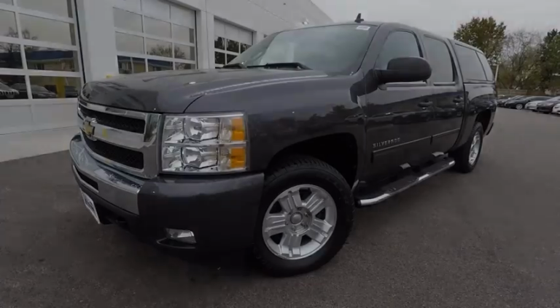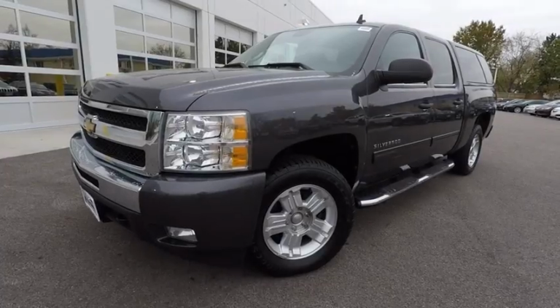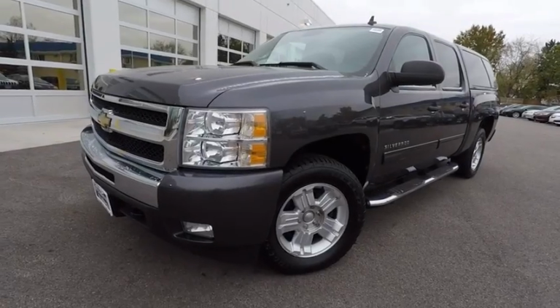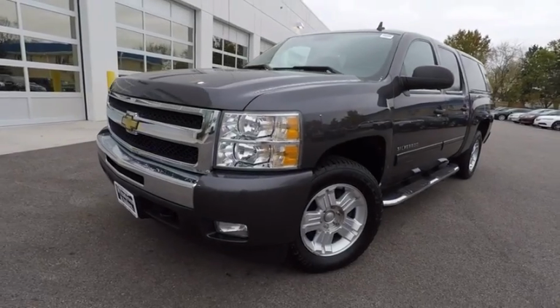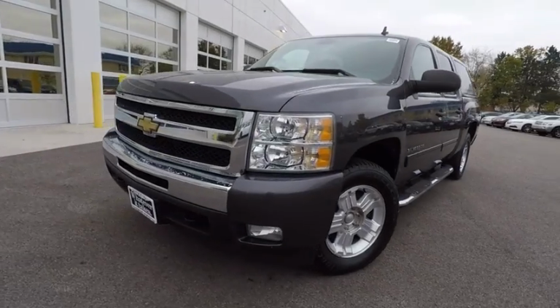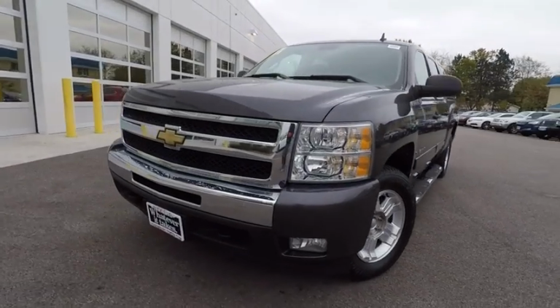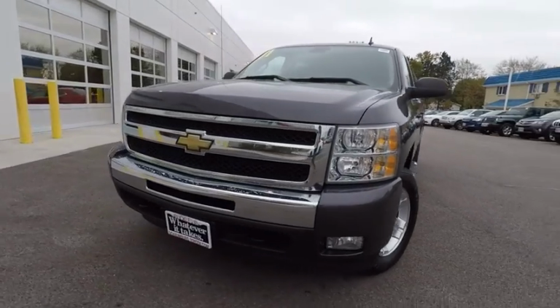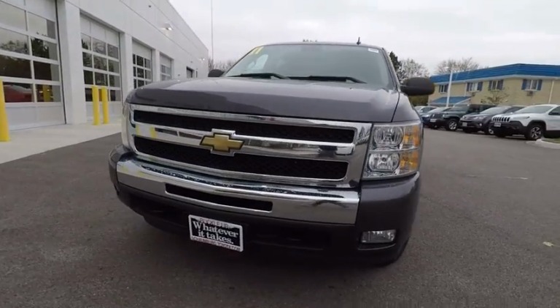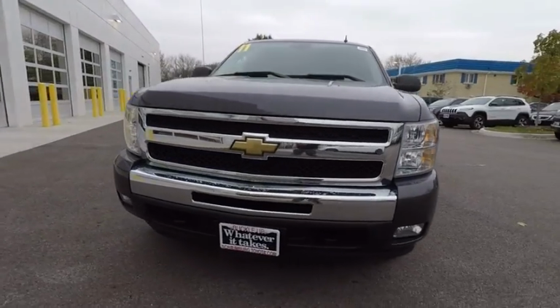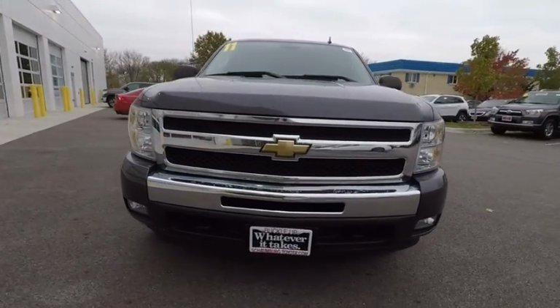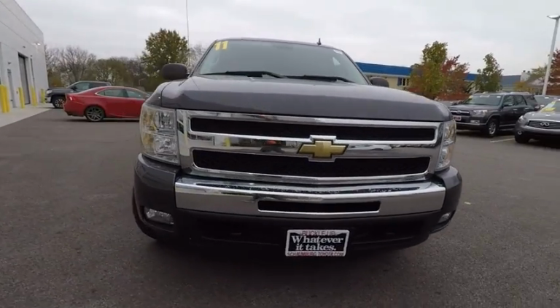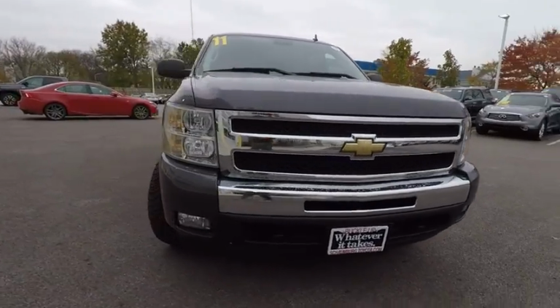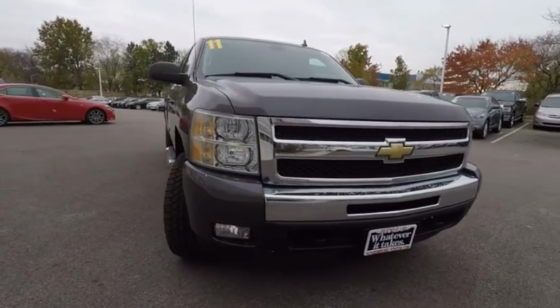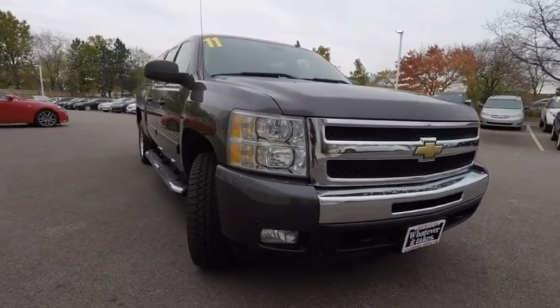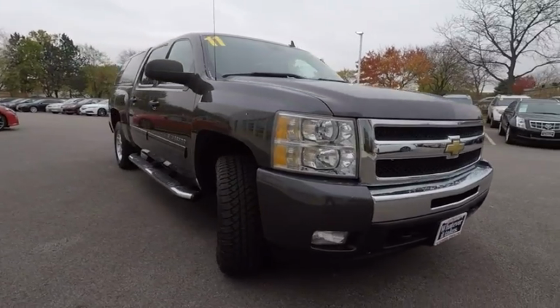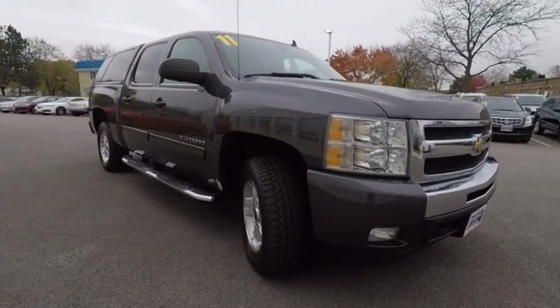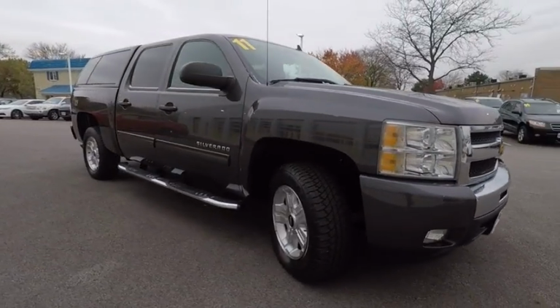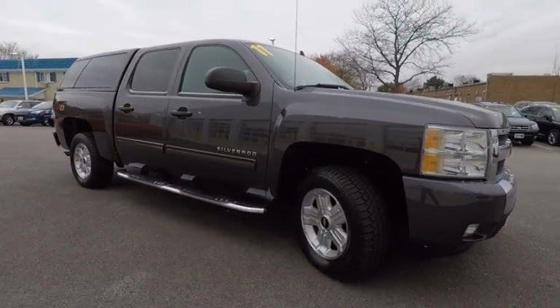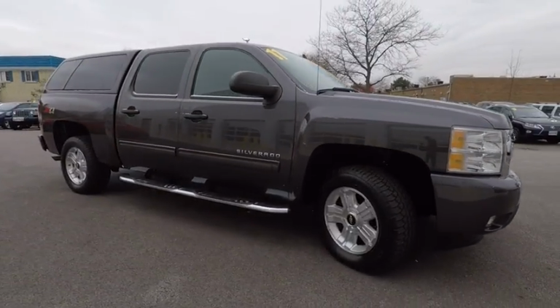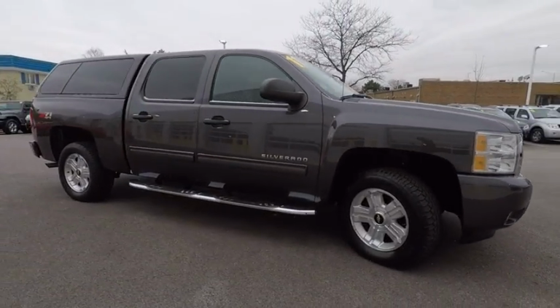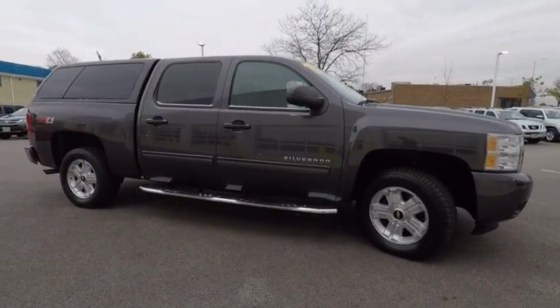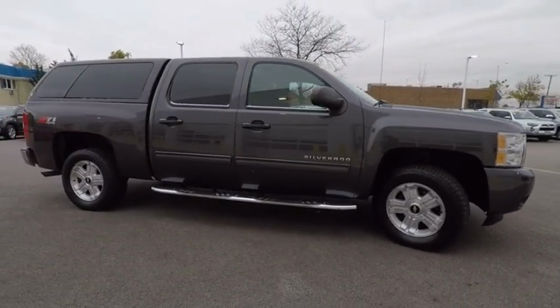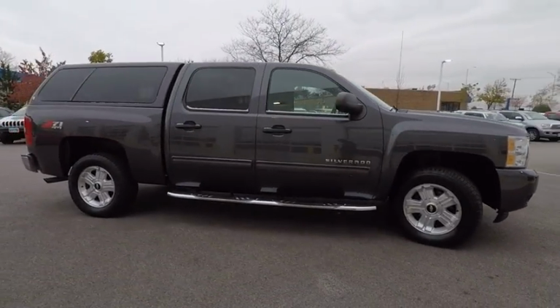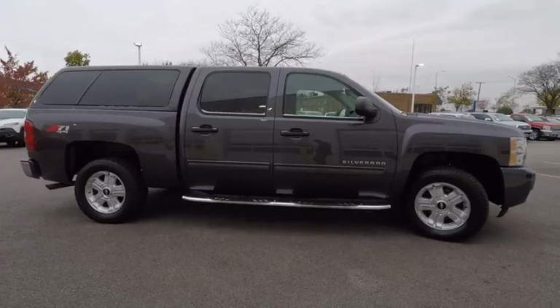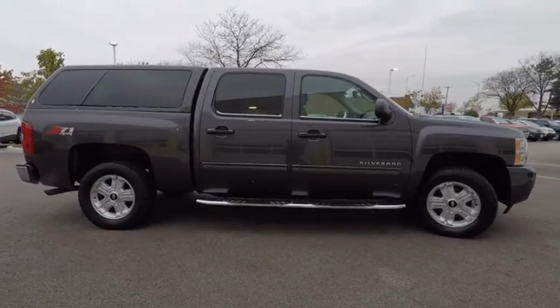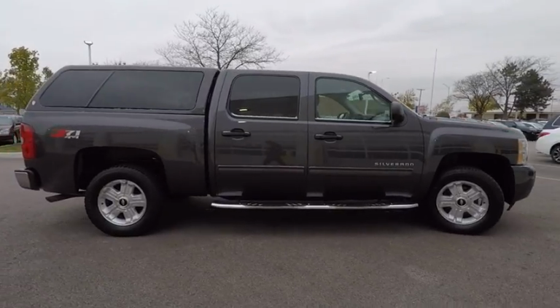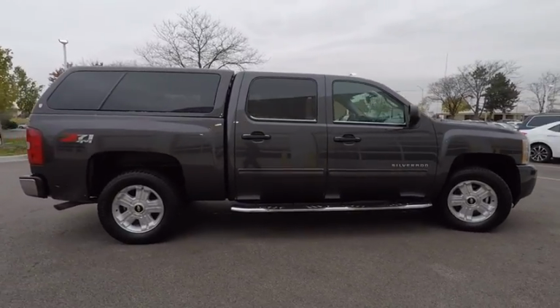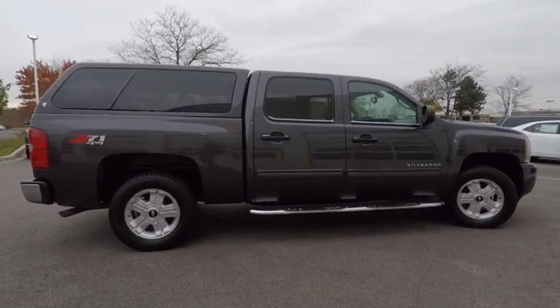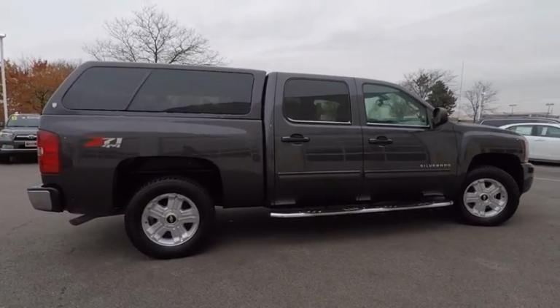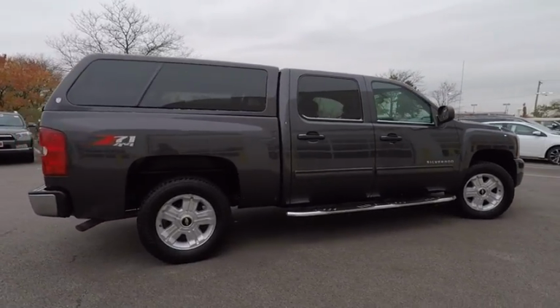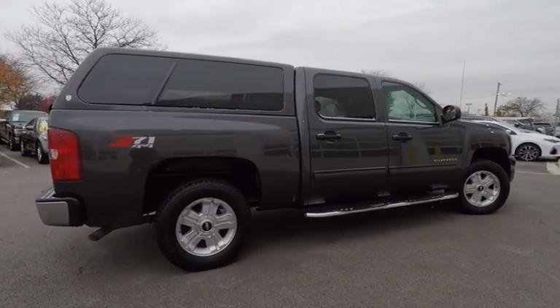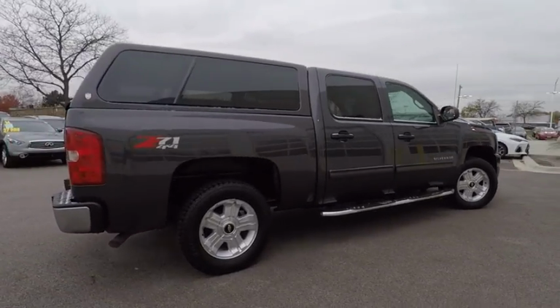The 2011 Silverado 1500. The Chevy Silverado 1500 has the lowest cost of ownership of any full-size pickup and is priced below $20,000. This vehicle has less than 115,000 miles.